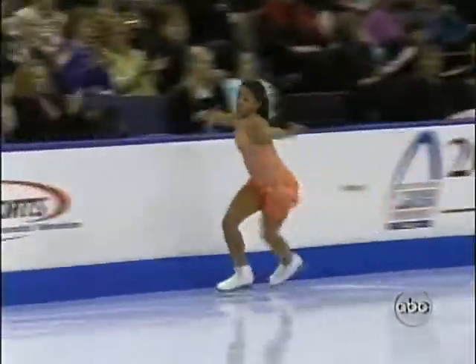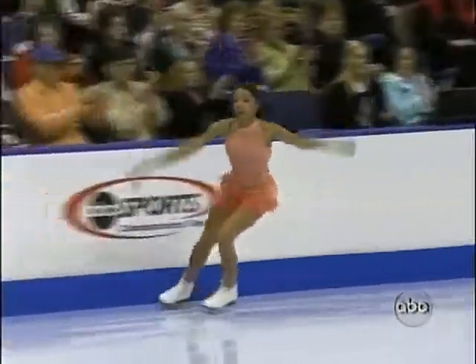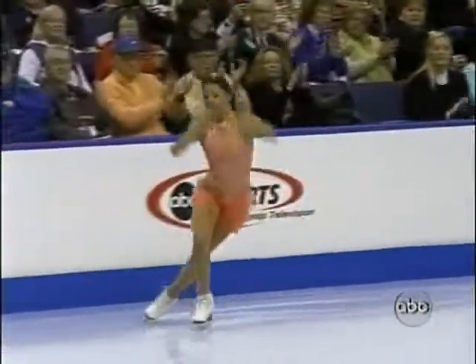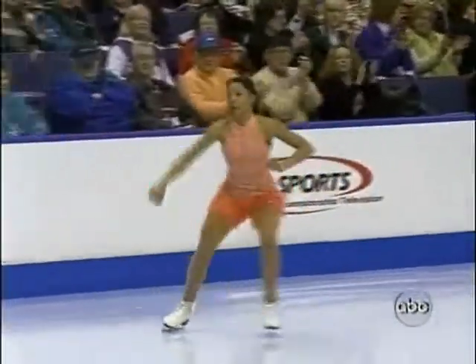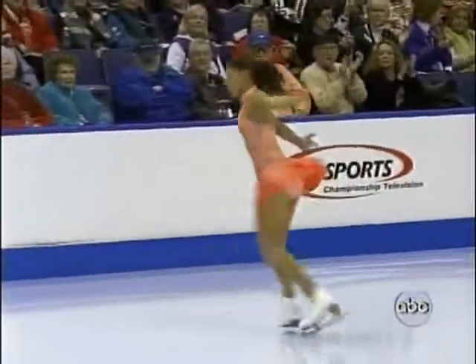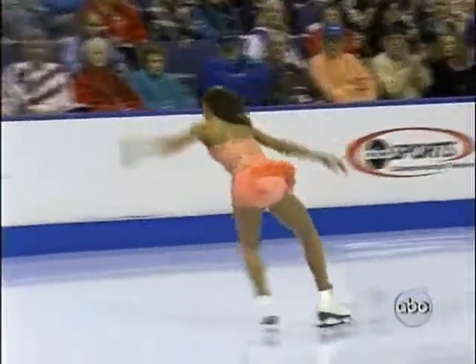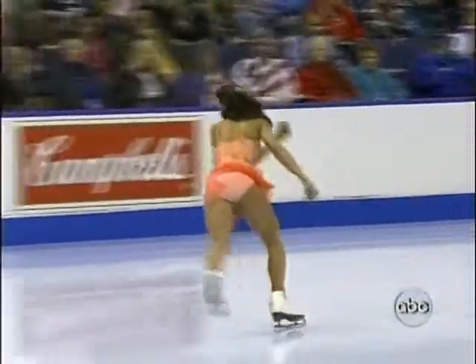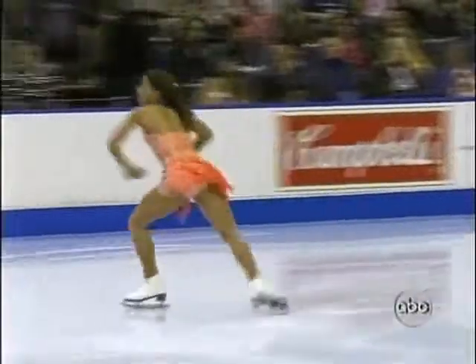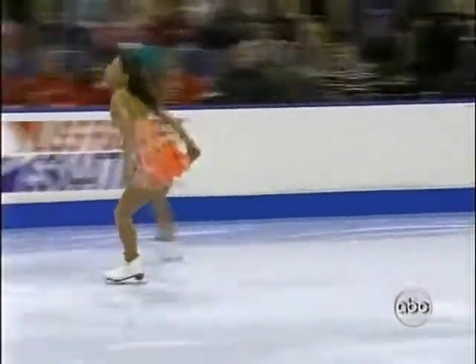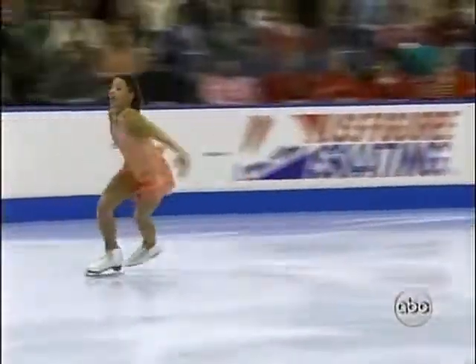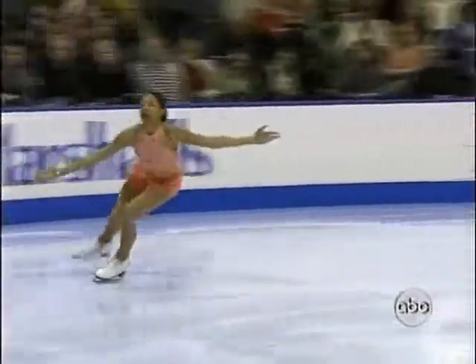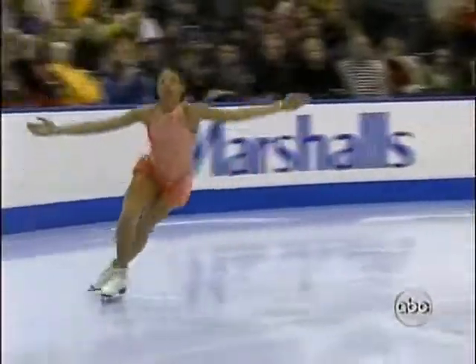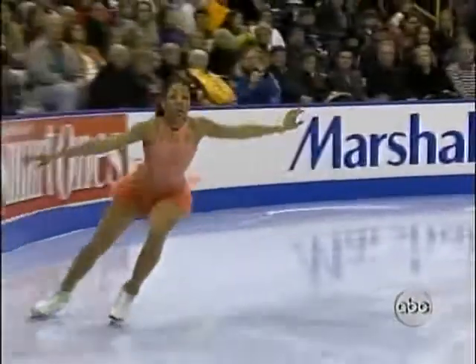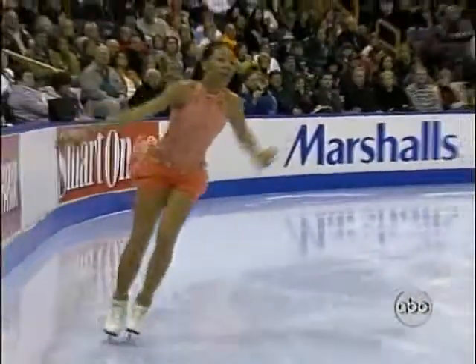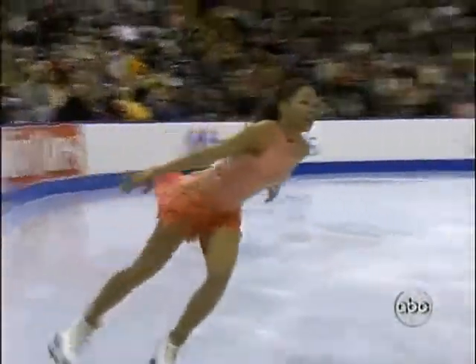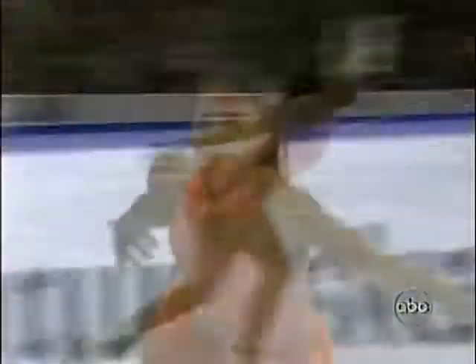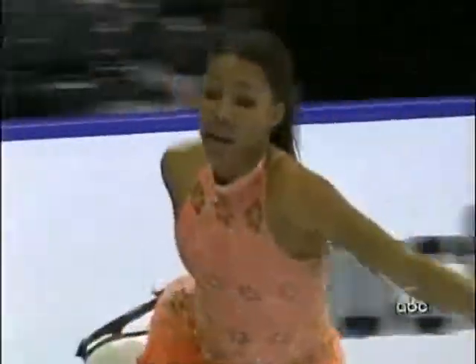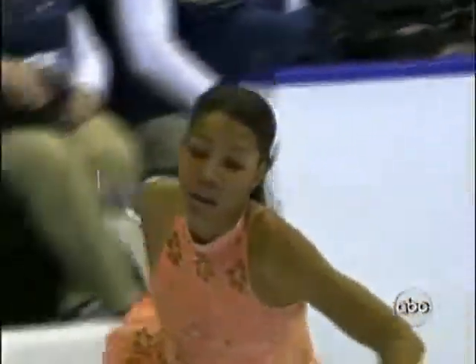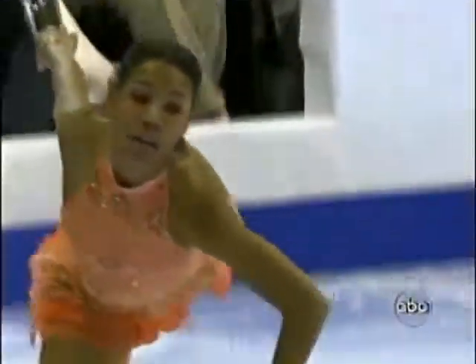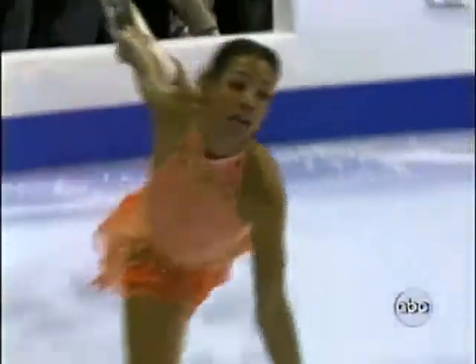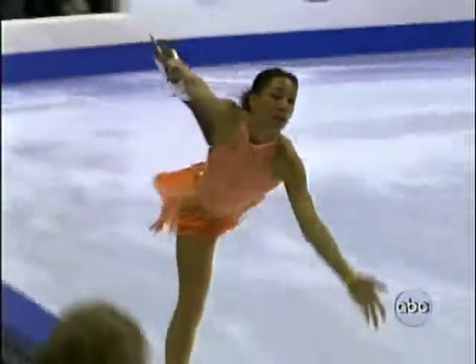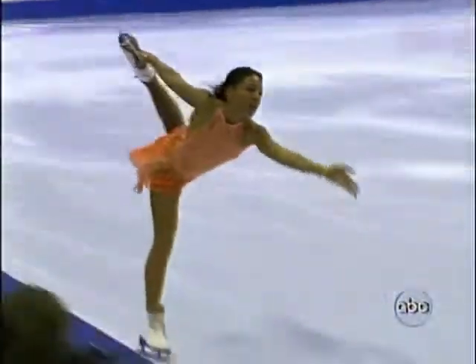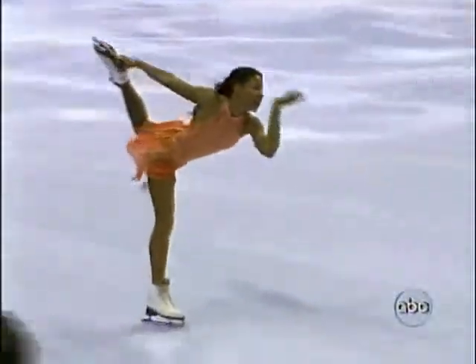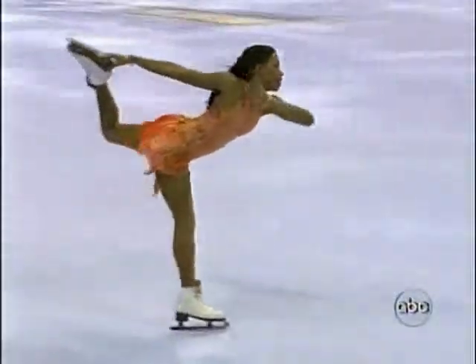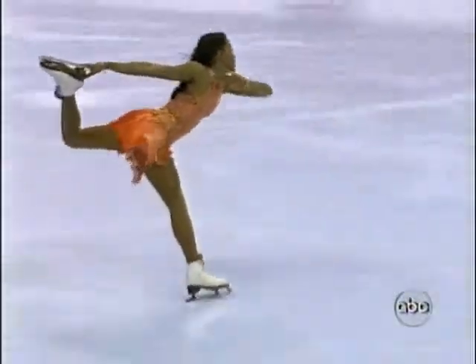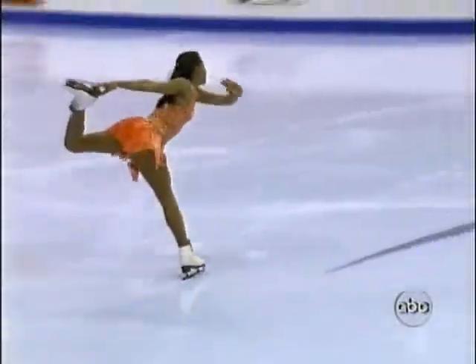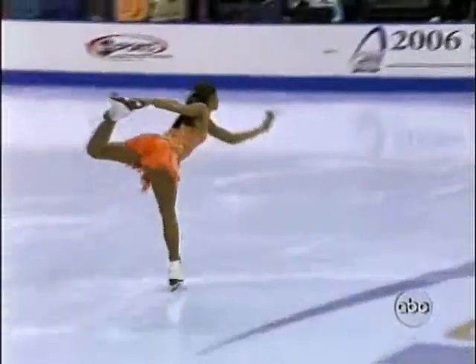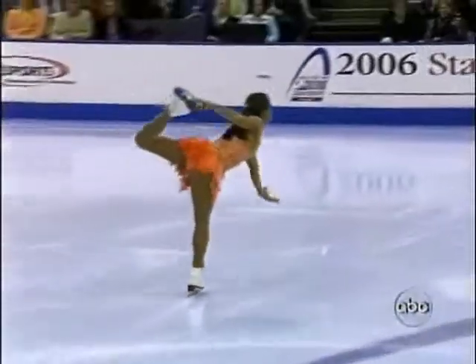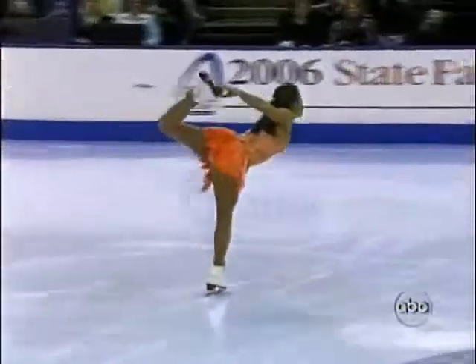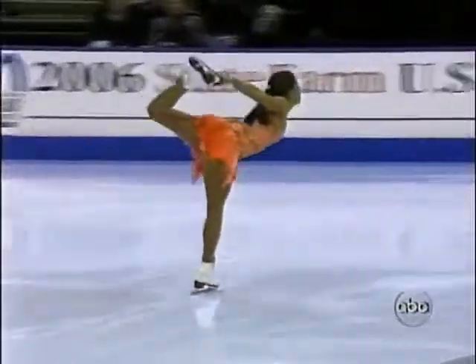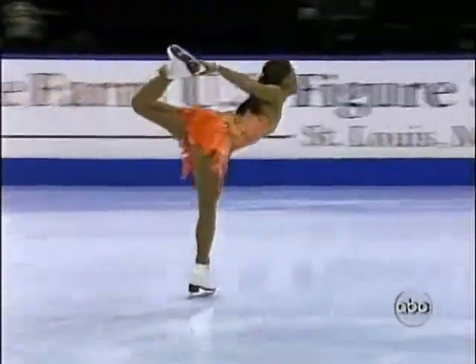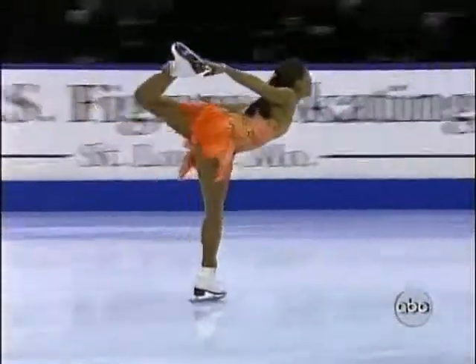Much like a baseball player getting some motion with his hands, with the bat before the pitch comes, and a golfer getting some forward press — you can't sit there and try to suddenly swing from that pace. You've got to pull back and then go.